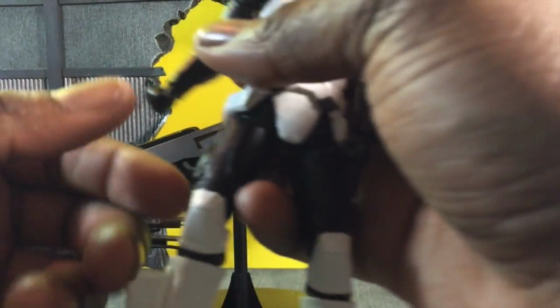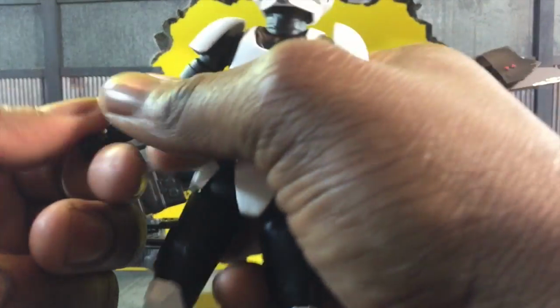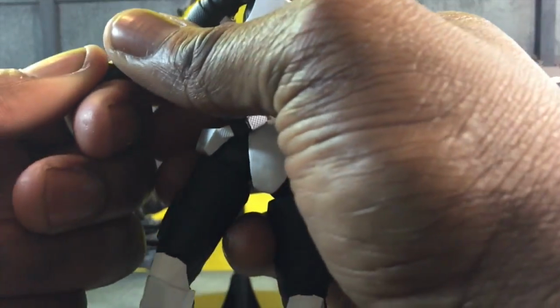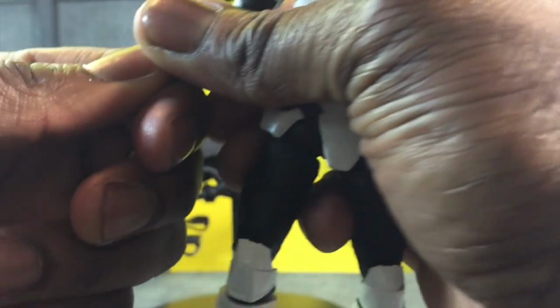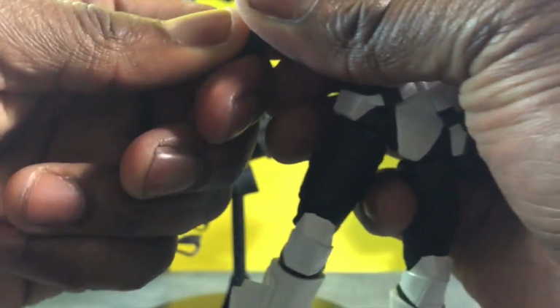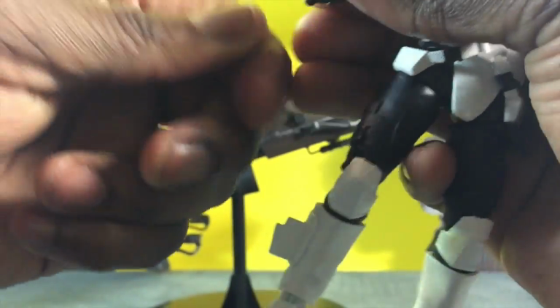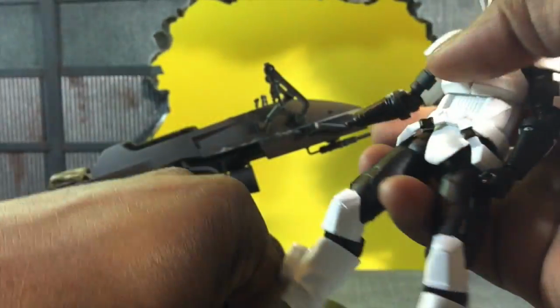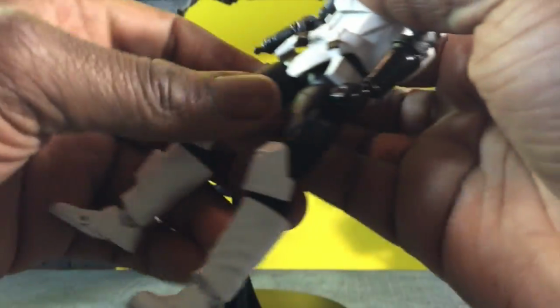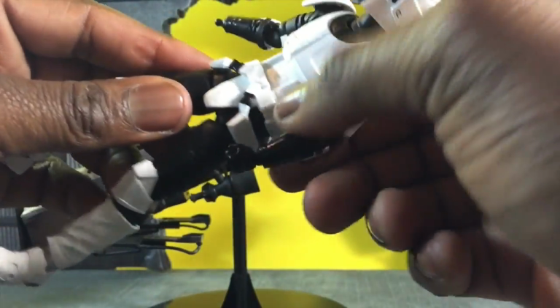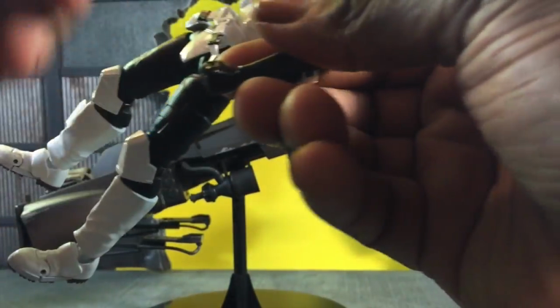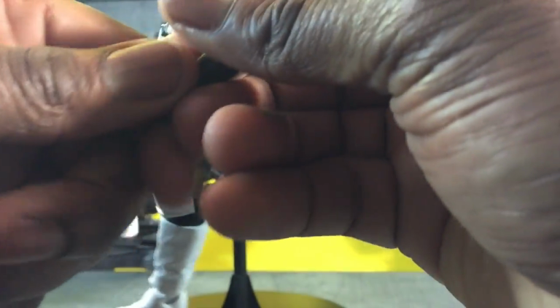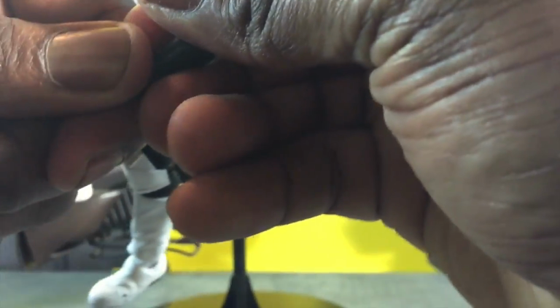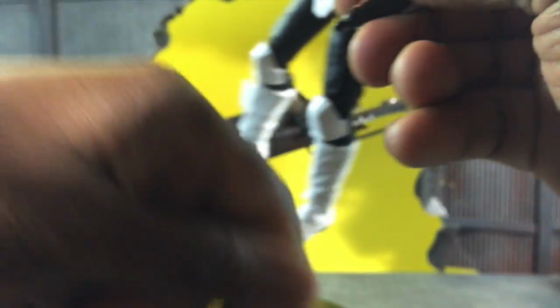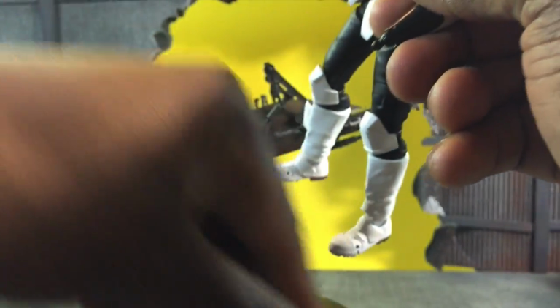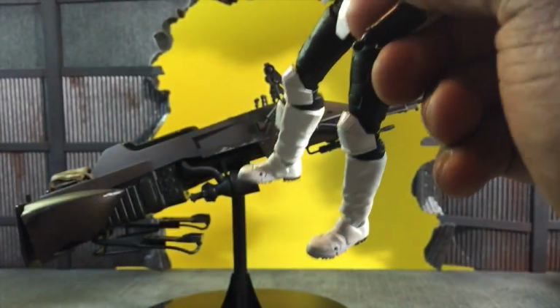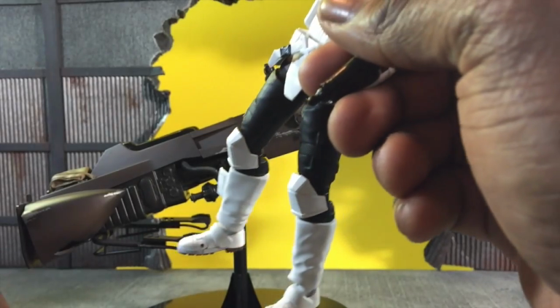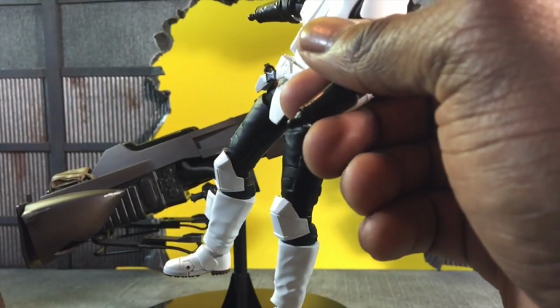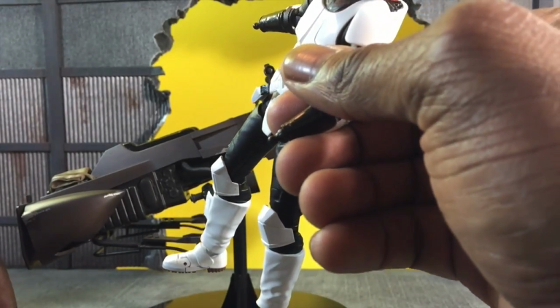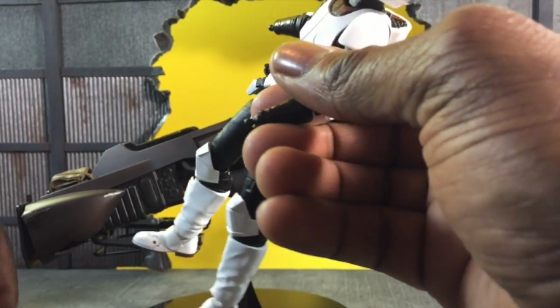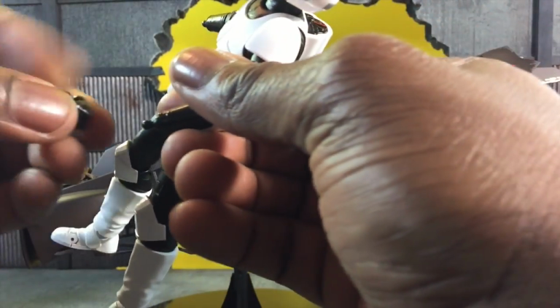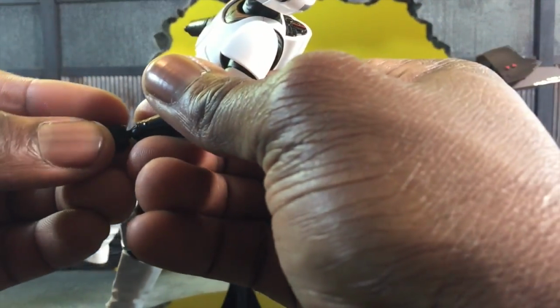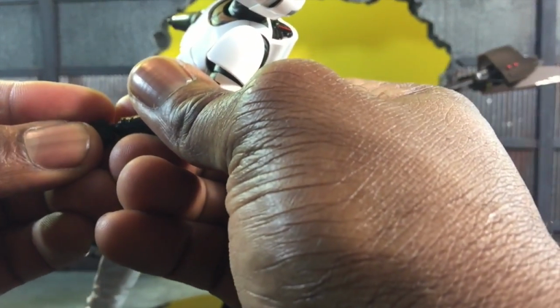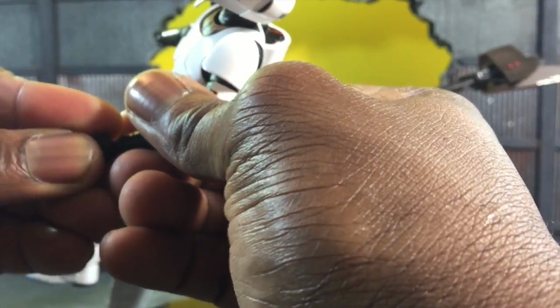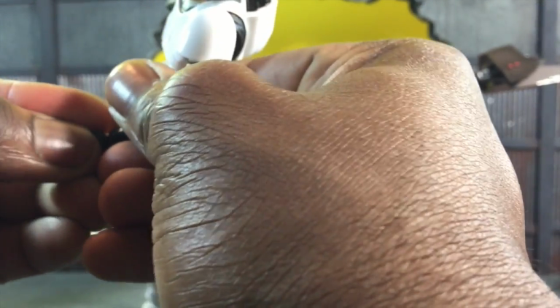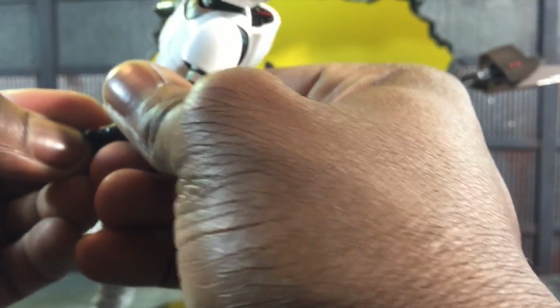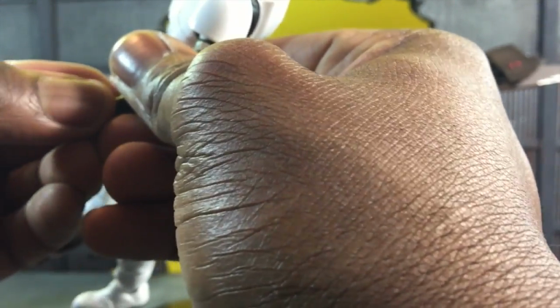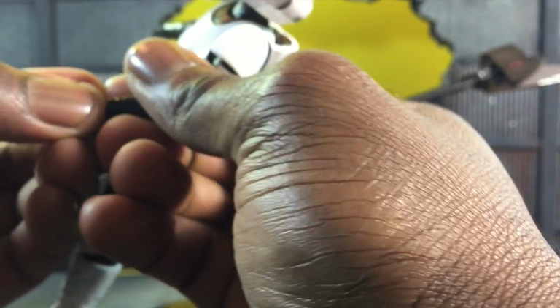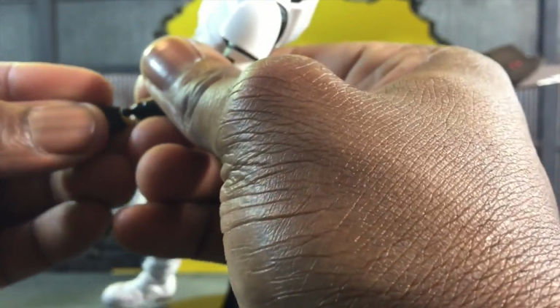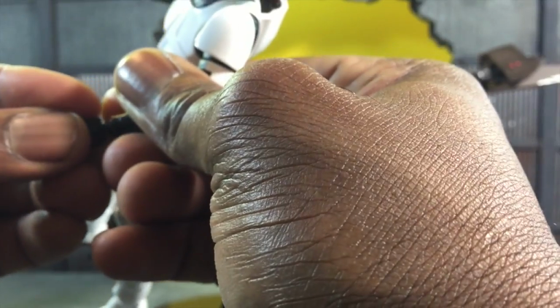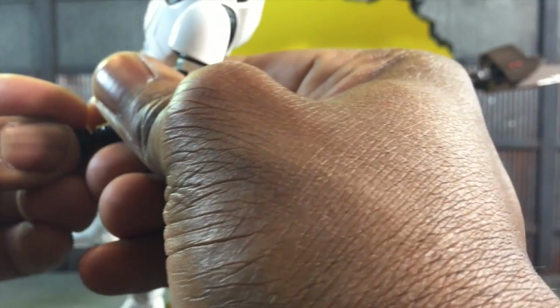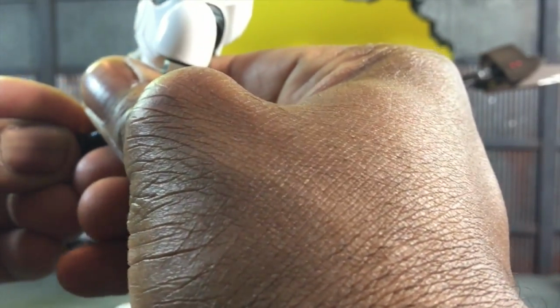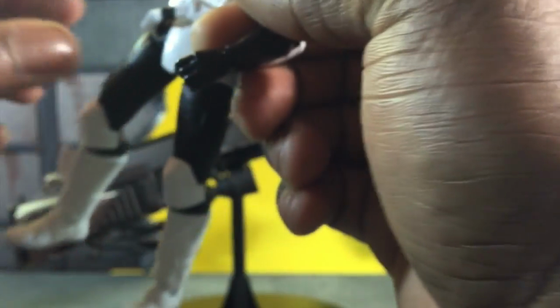Let's see how he looks on the bike. I've actually never put him on the bike — I've just played with the Scout Trooper himself — so this will be my first time. Bear with me as I swap out the hands and see what he can do.